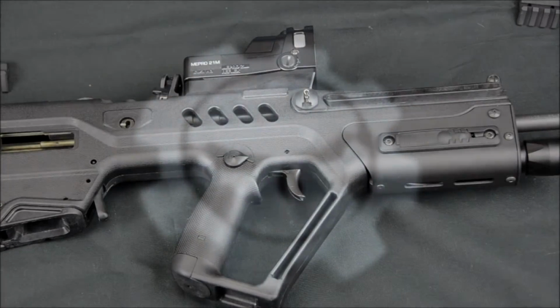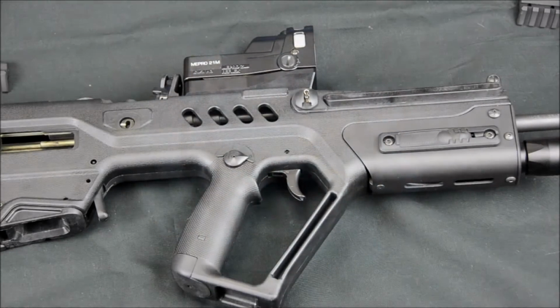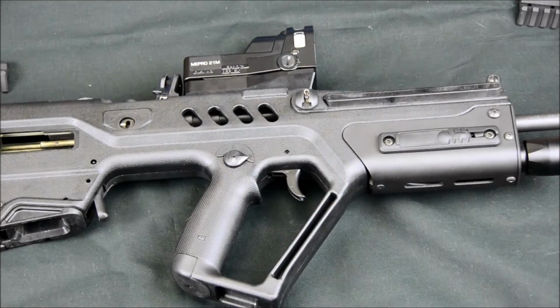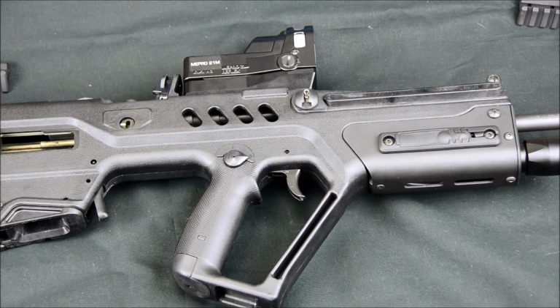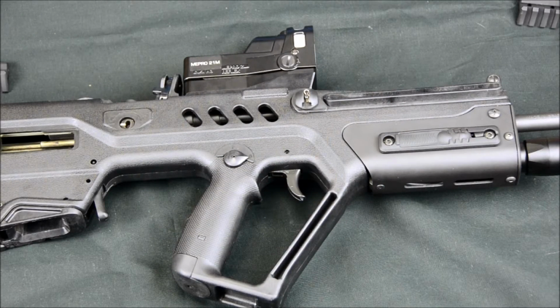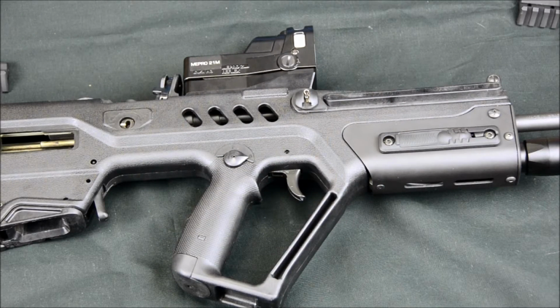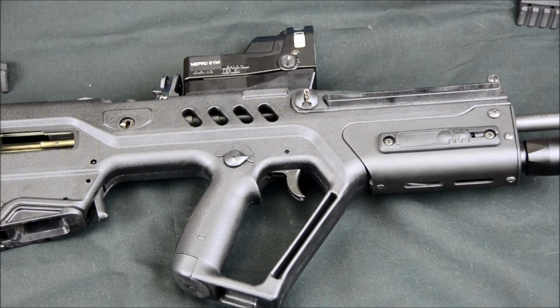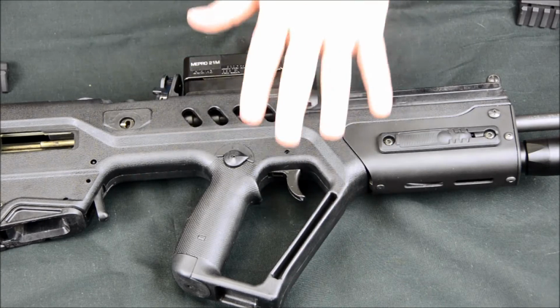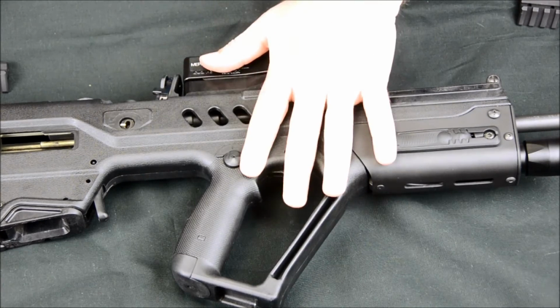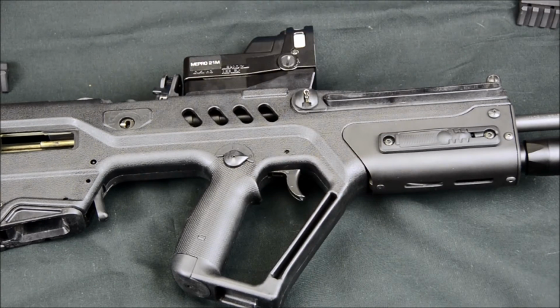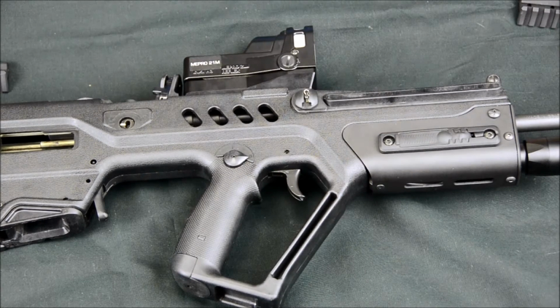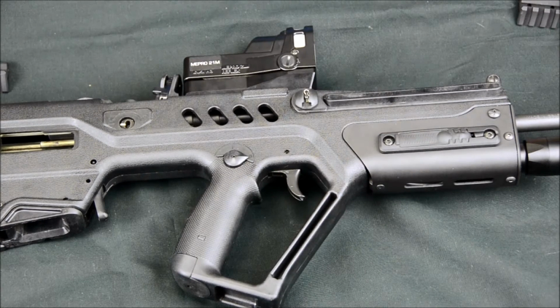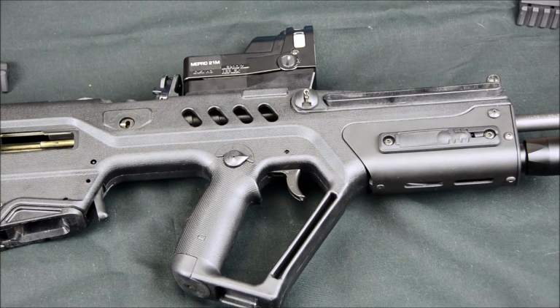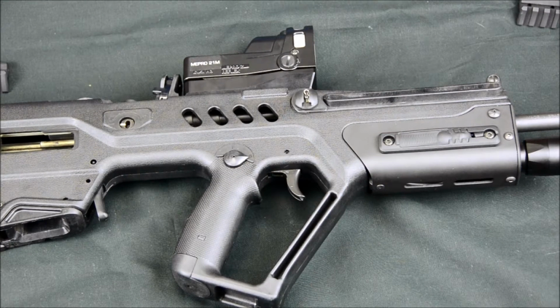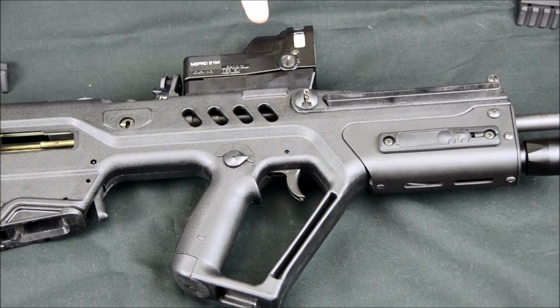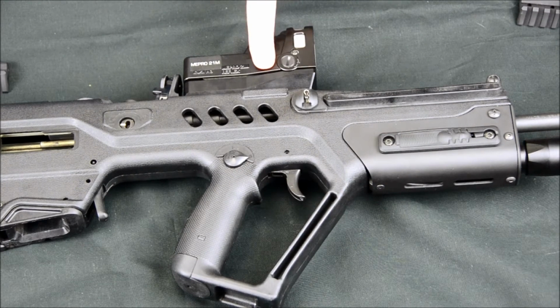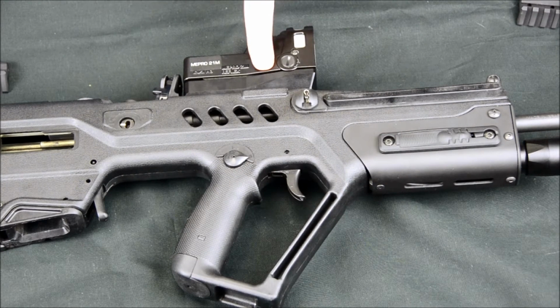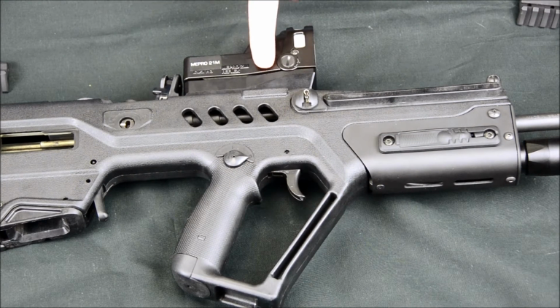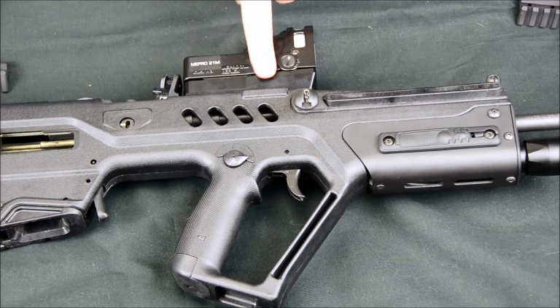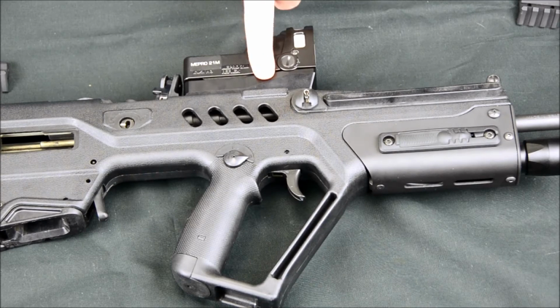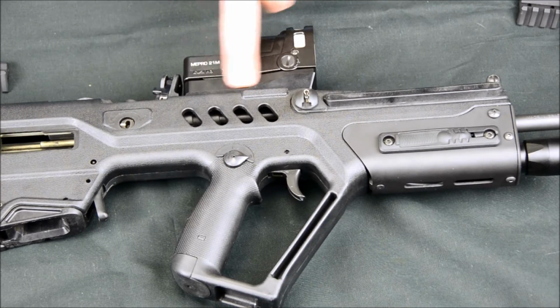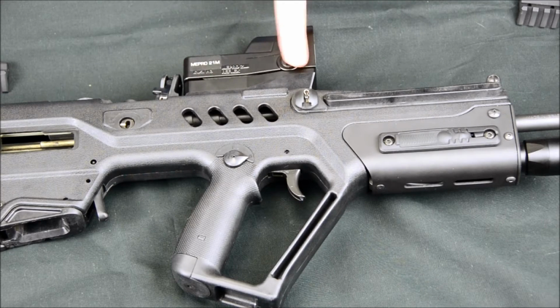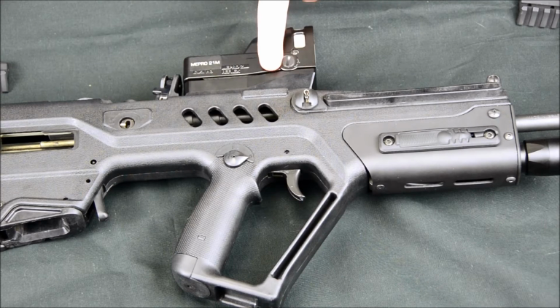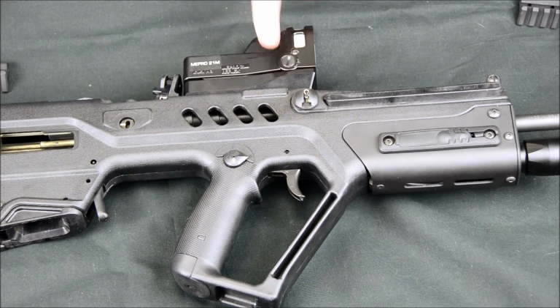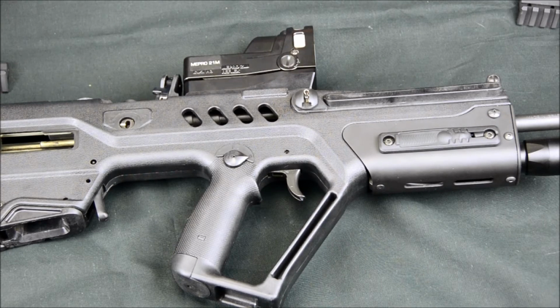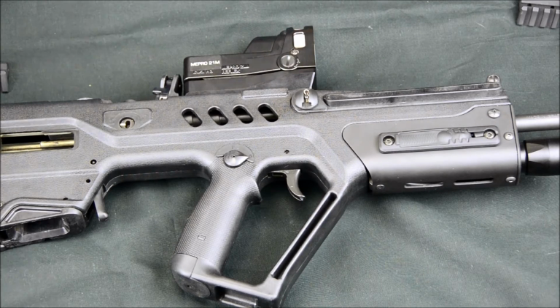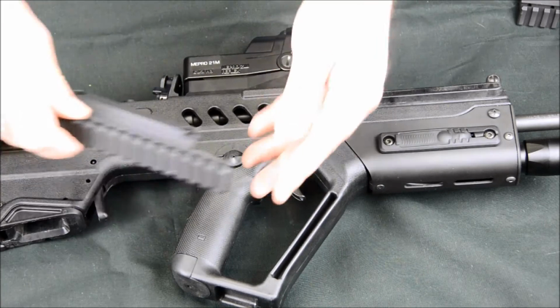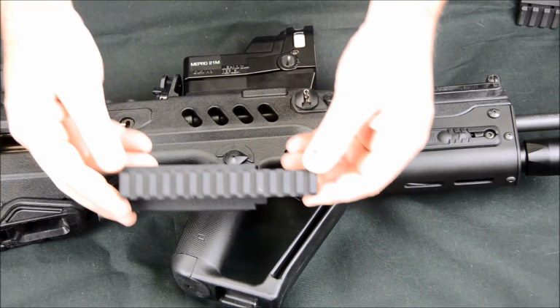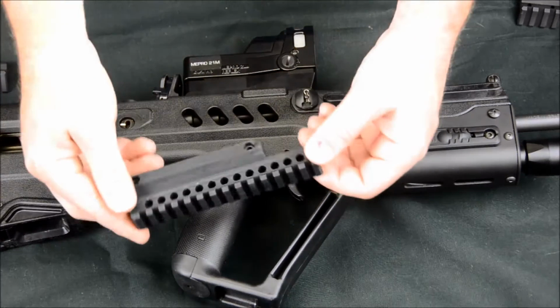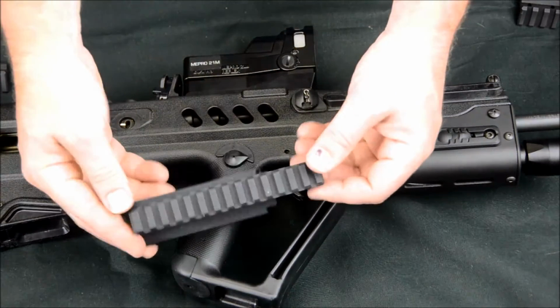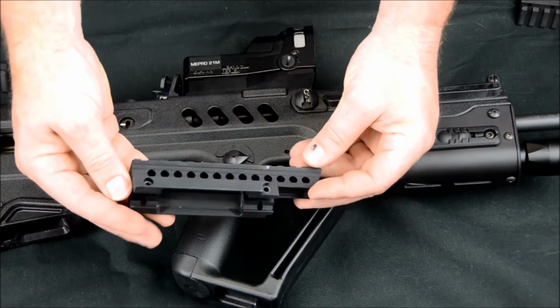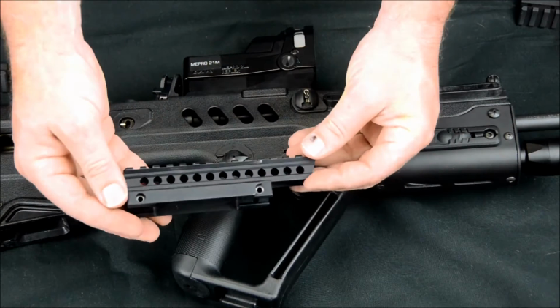Hi, this is Paul from GearHead Works. Today I've got my IDF model Tavor here and we're going to be replacing the factory installed Mepro with our new IDF top rail.